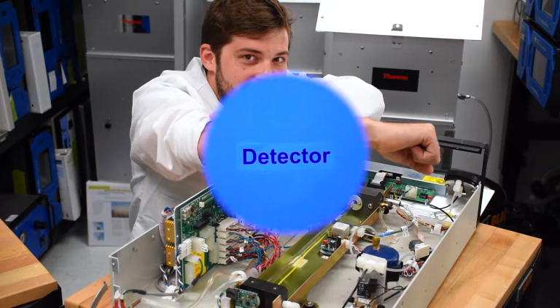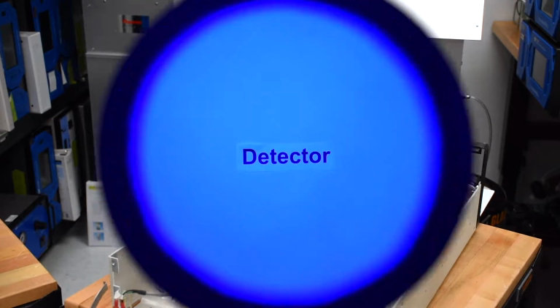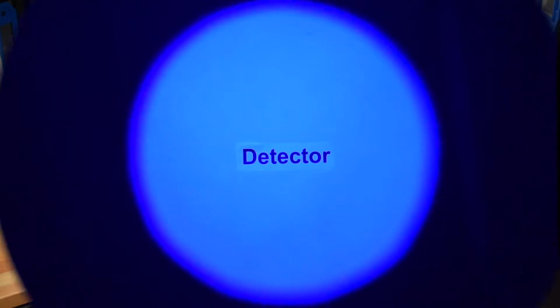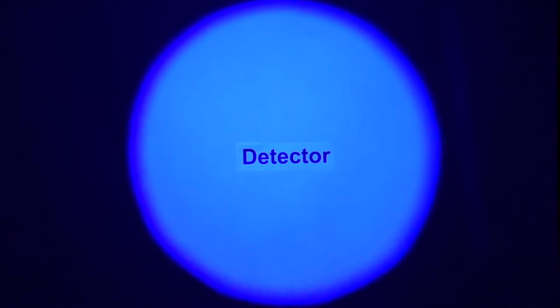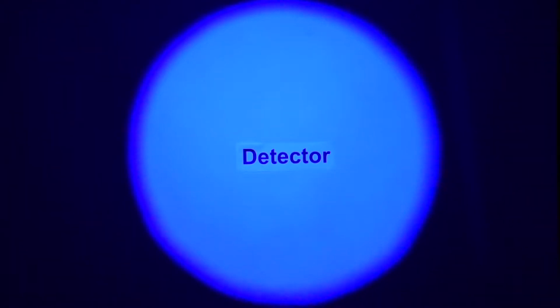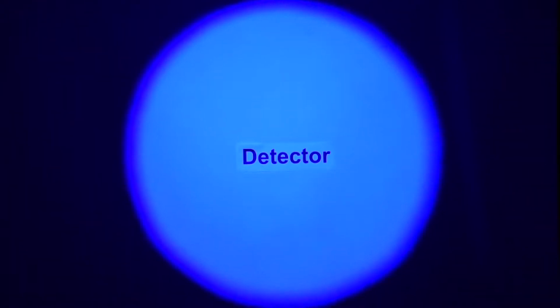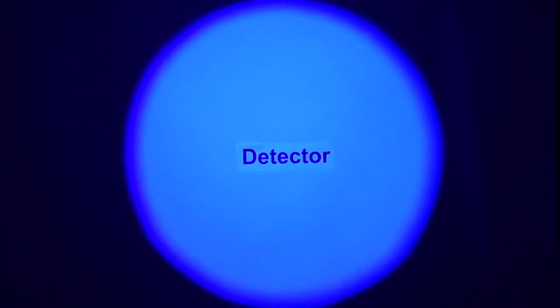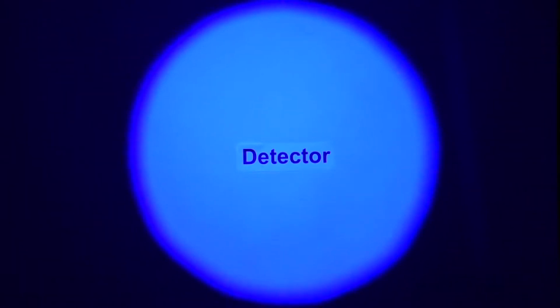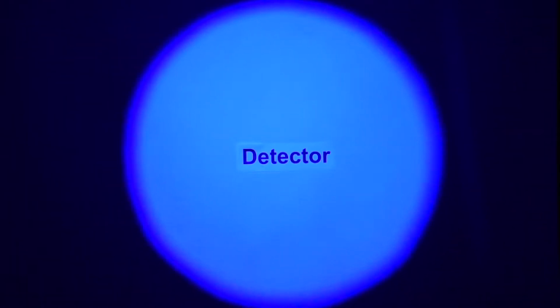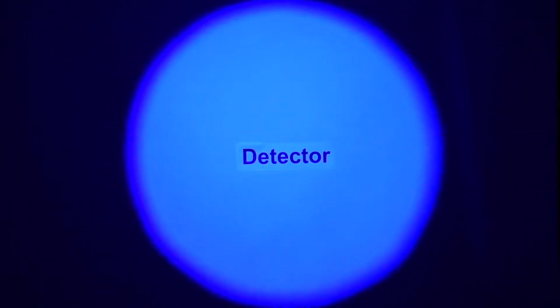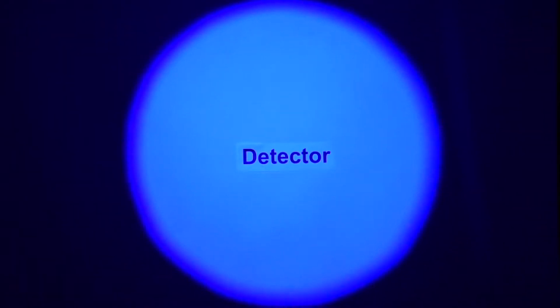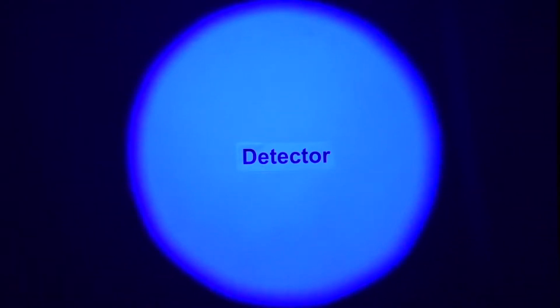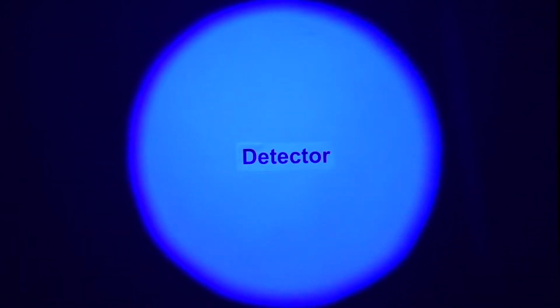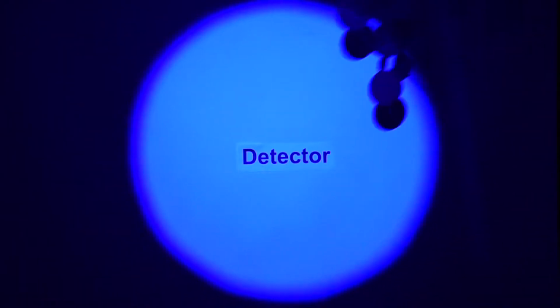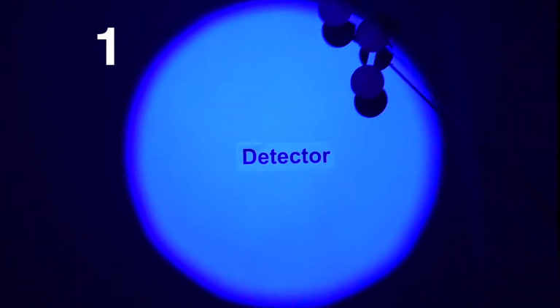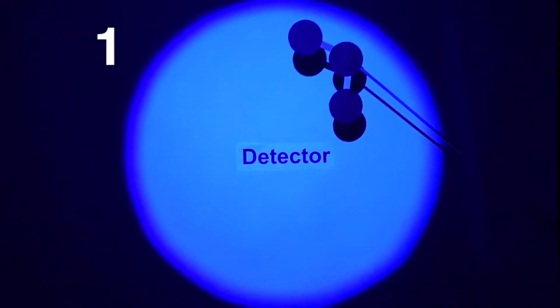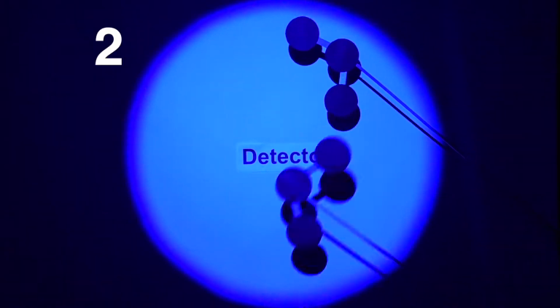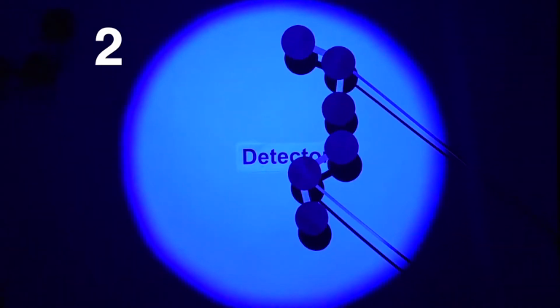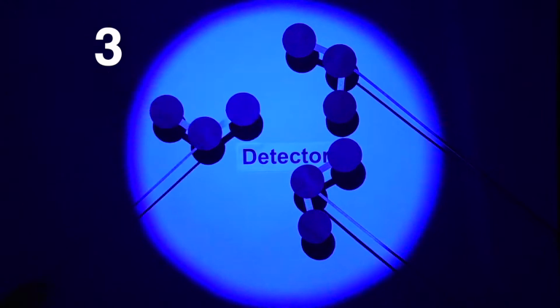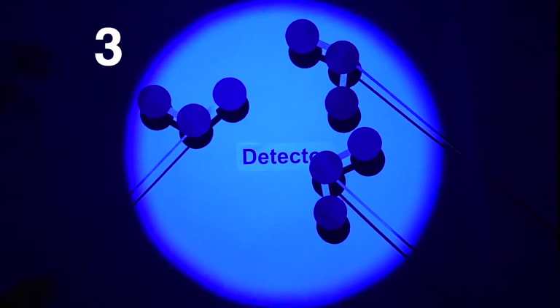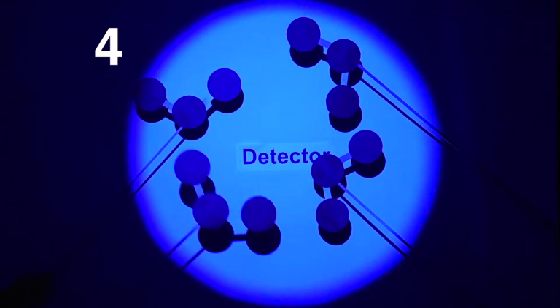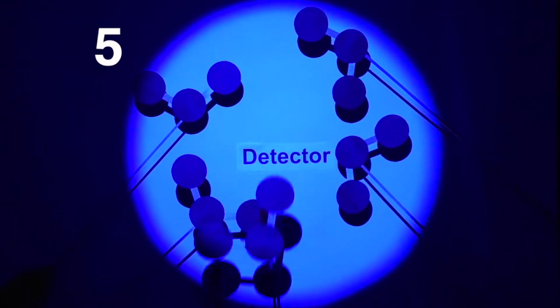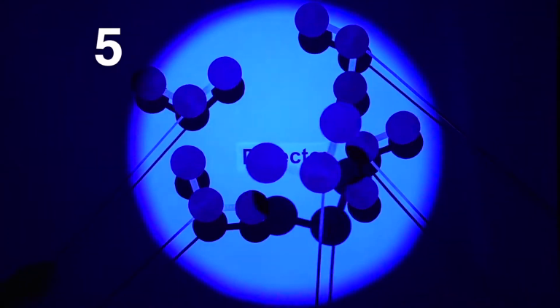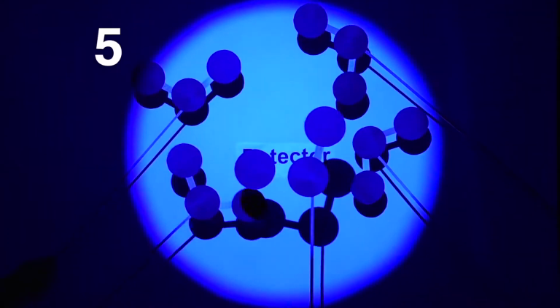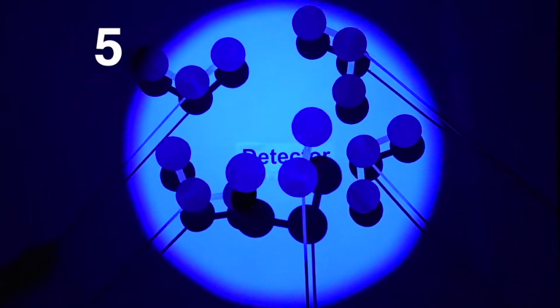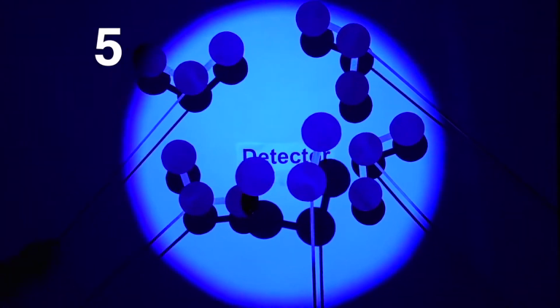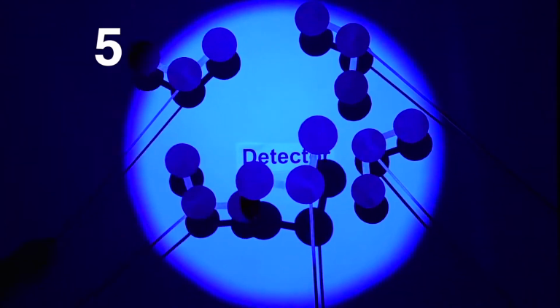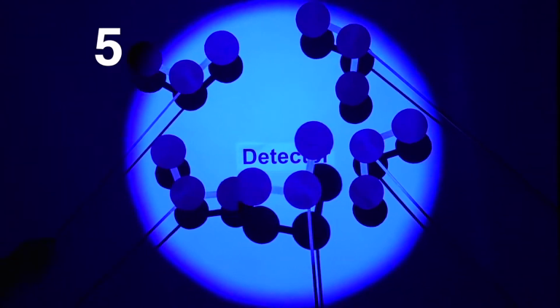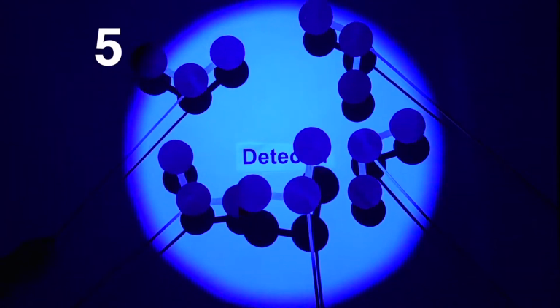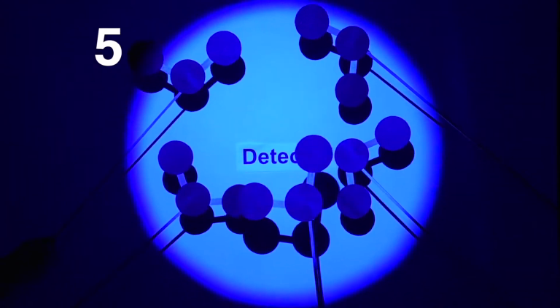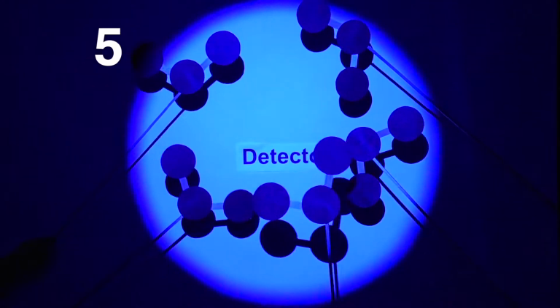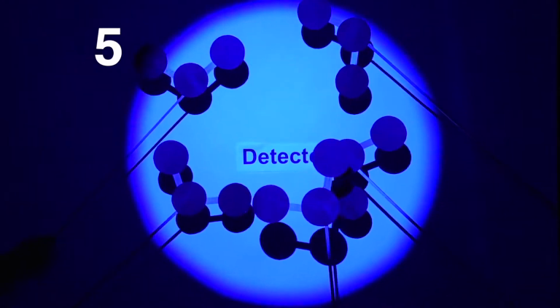We calculate ozone by starting with the known amount of light. As we add more ozone into the tube, the more light is absorbed by the ozone, and the less light is detected, which gives us a number for how much ozone is in the air.